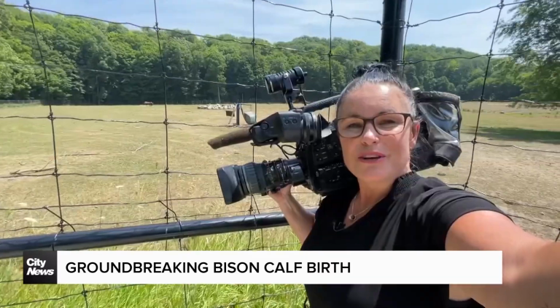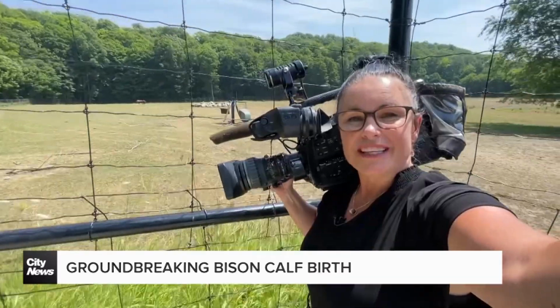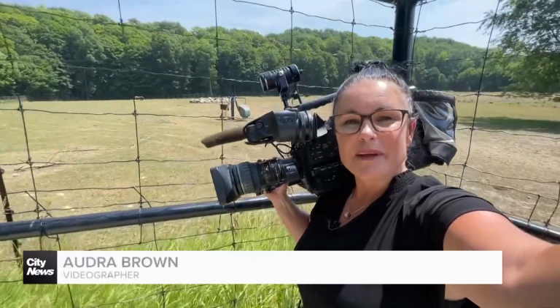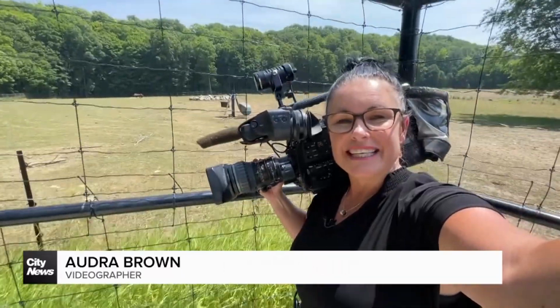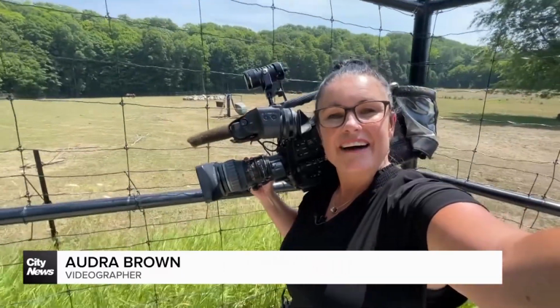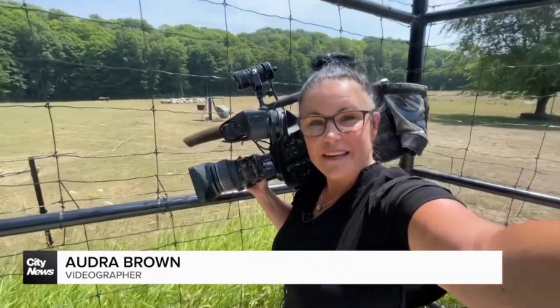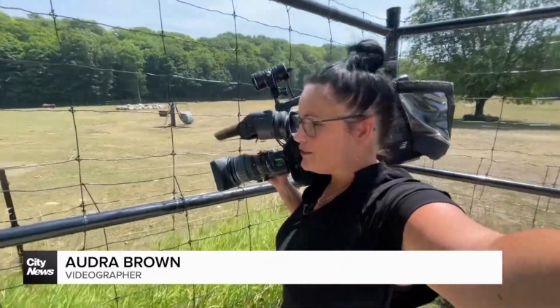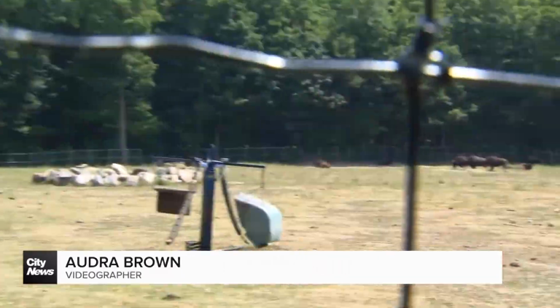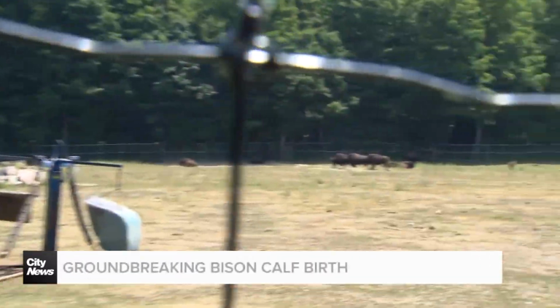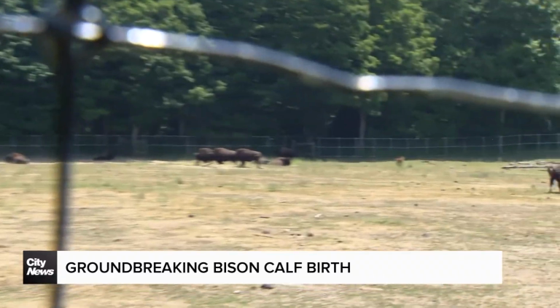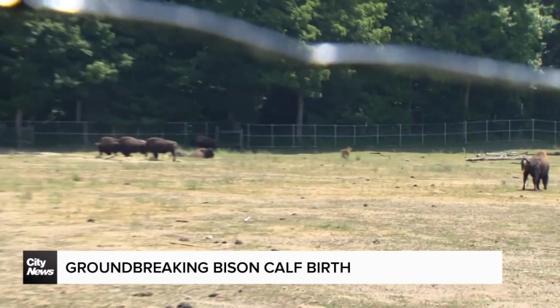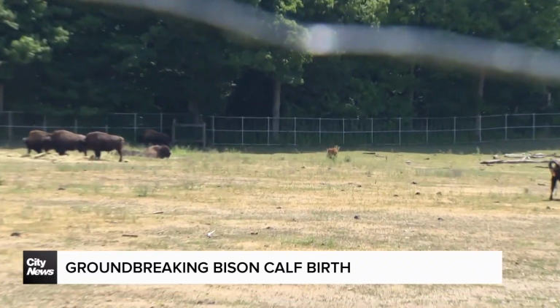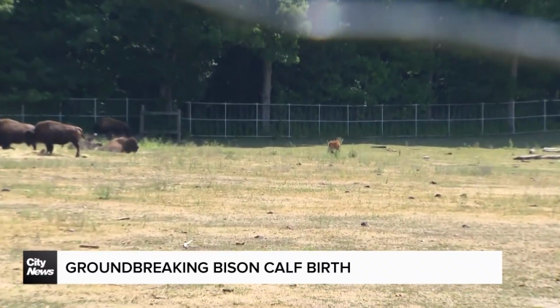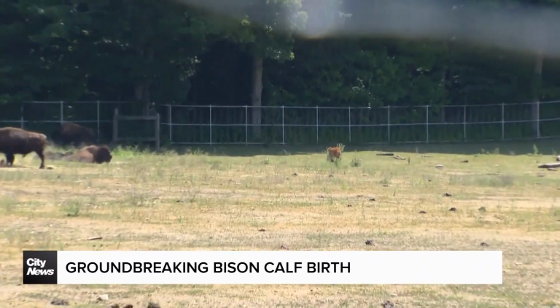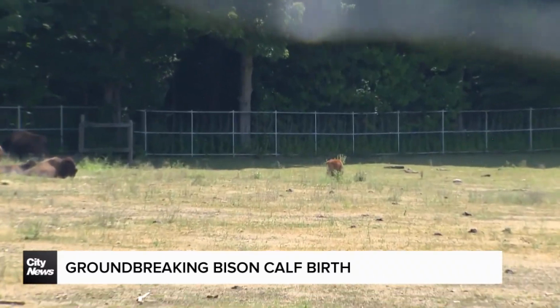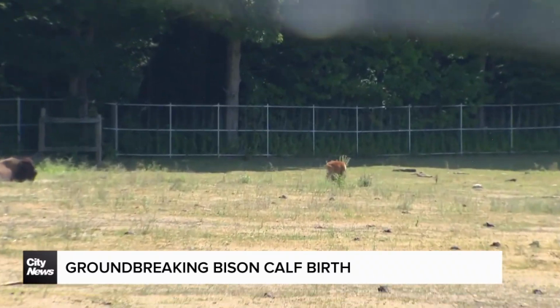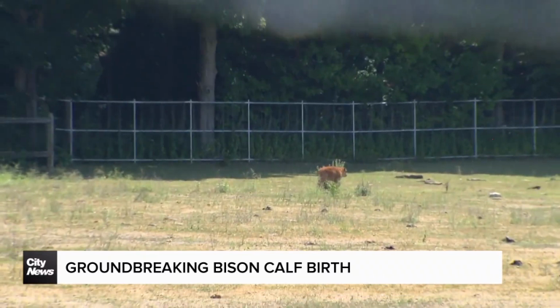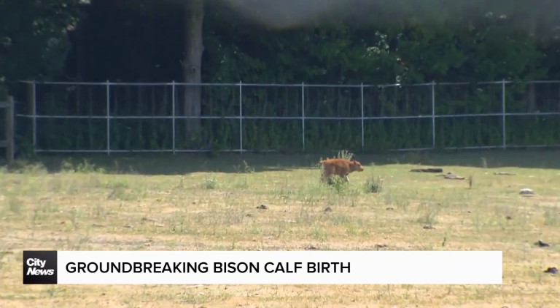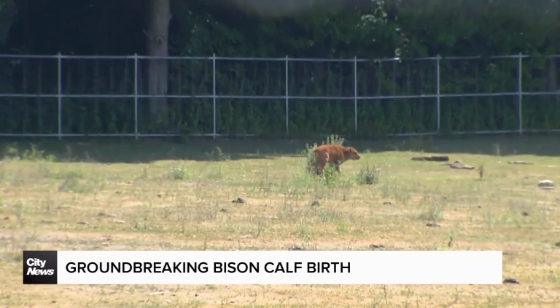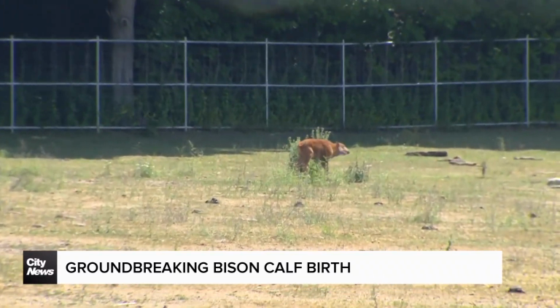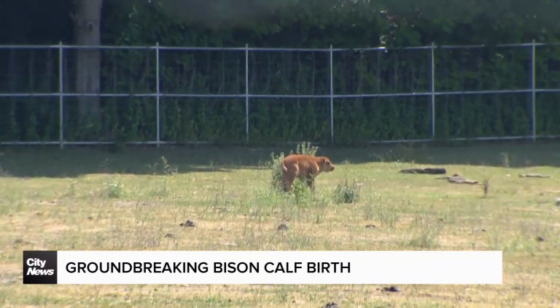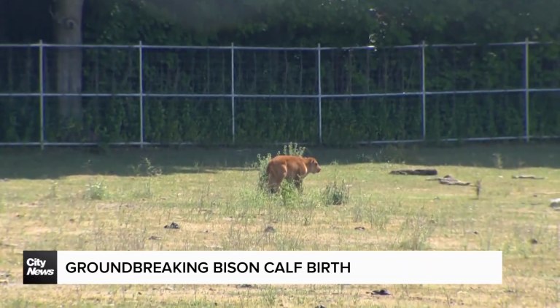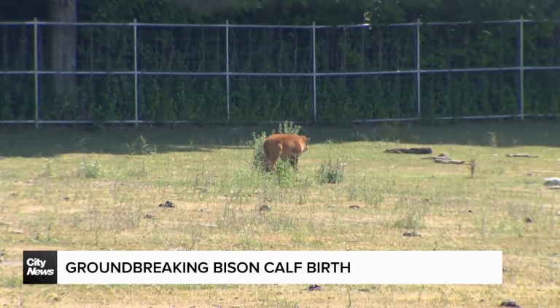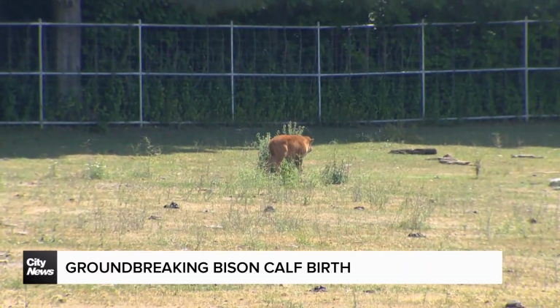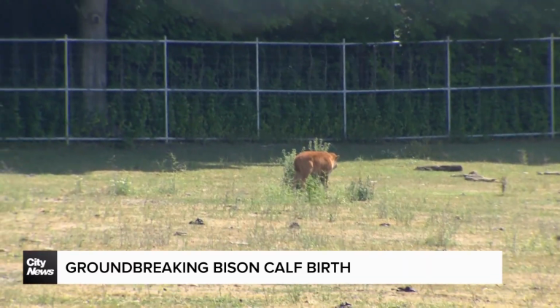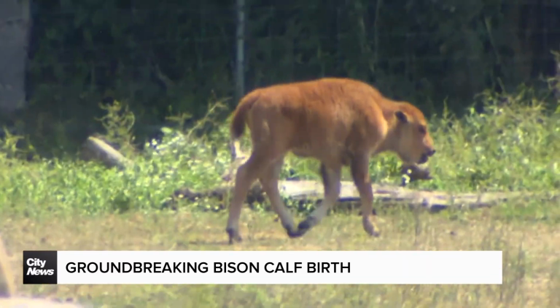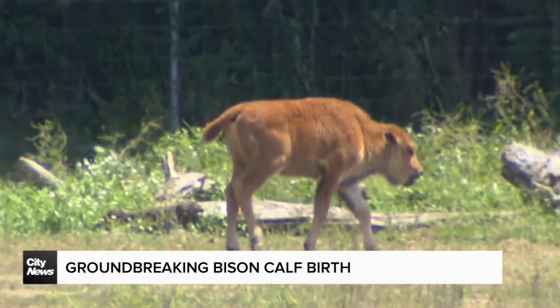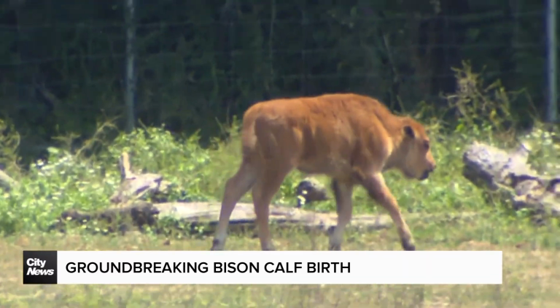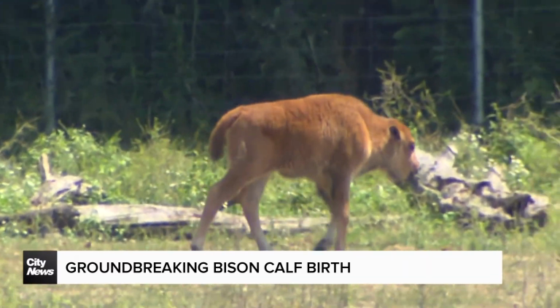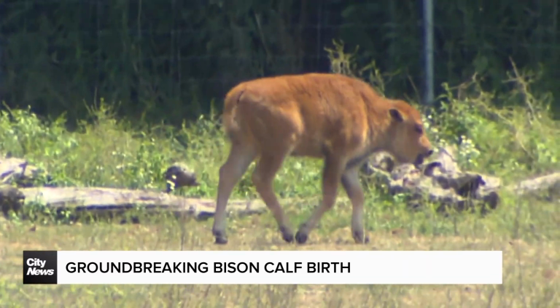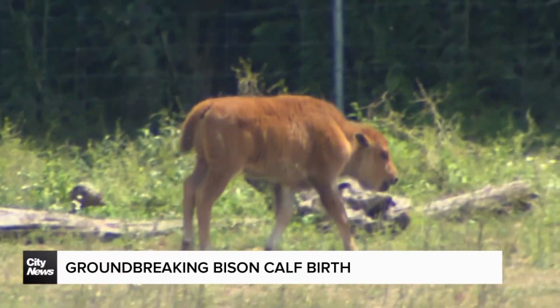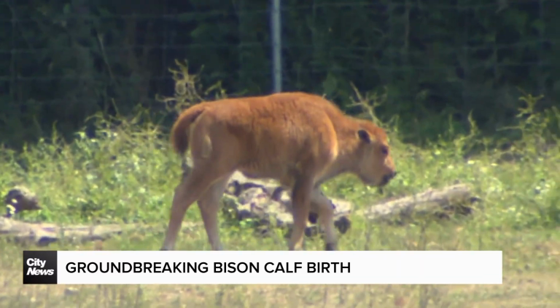So far the little baby doesn't have a name, but you can check the zoo's social media for that update, and you can come and visit the new baby at the bottom of the Canadian domain. At the Toronto Zoo, Audra Browne, City News.